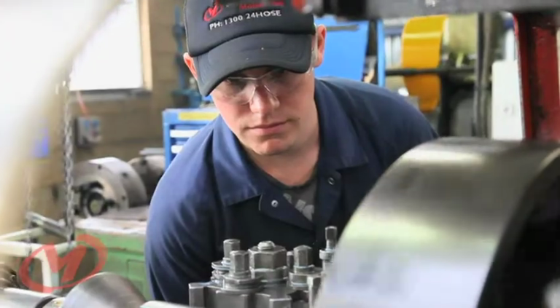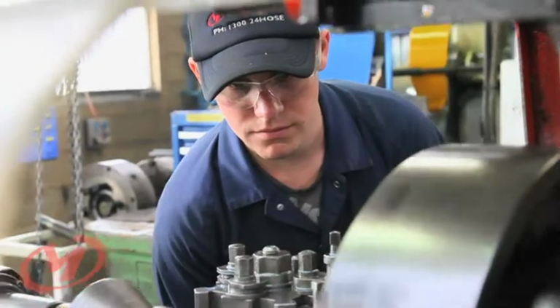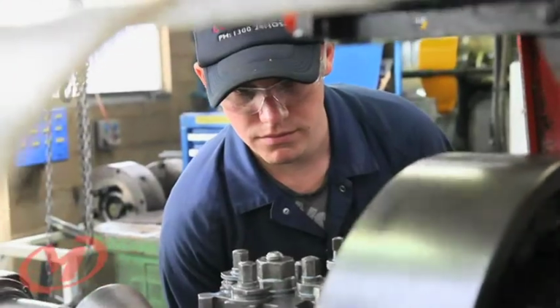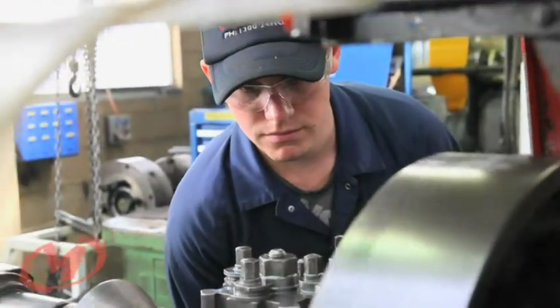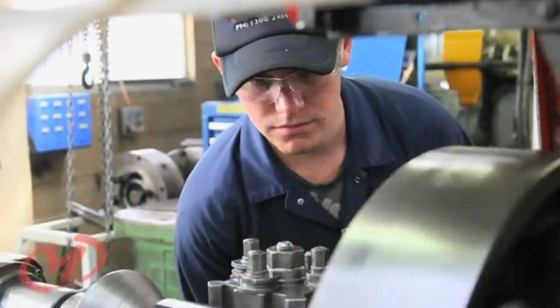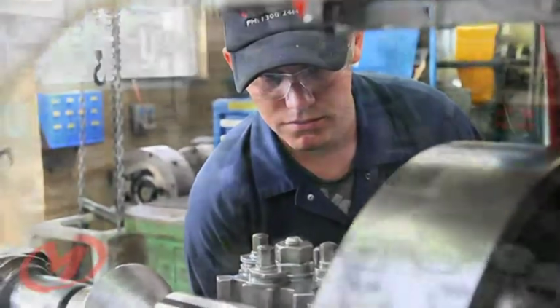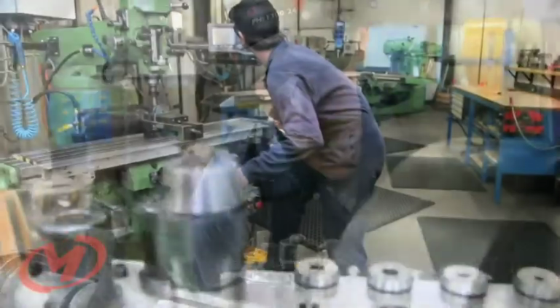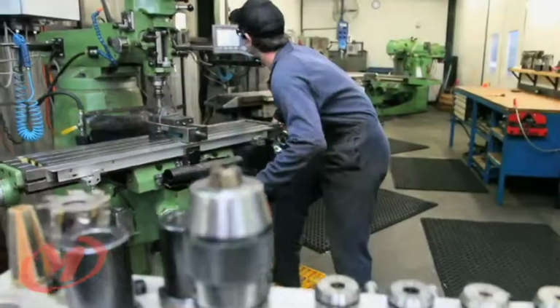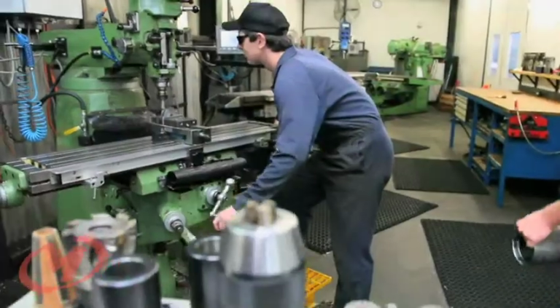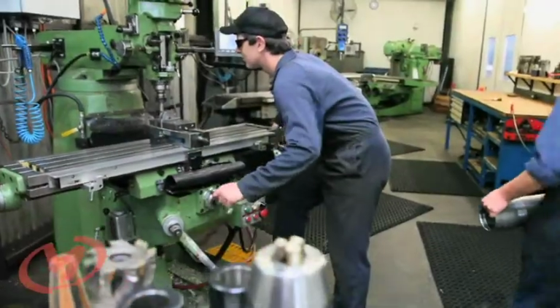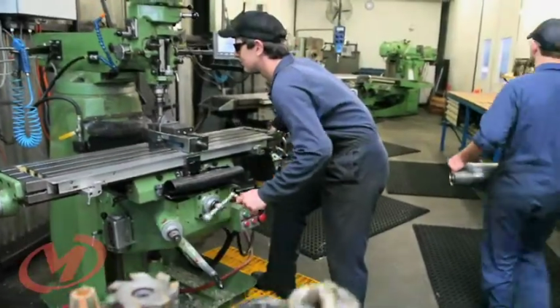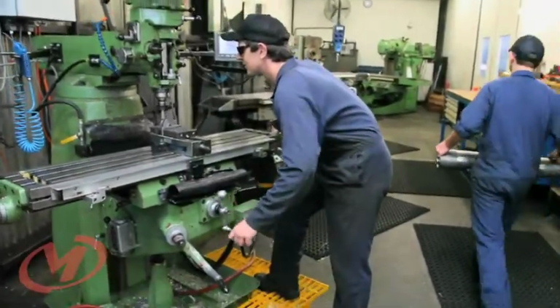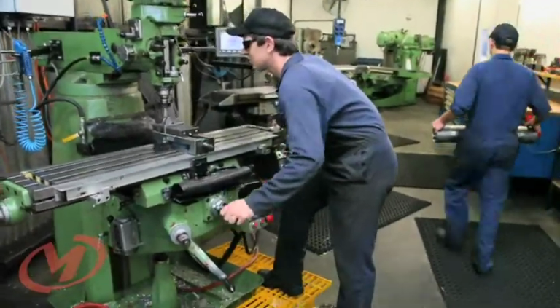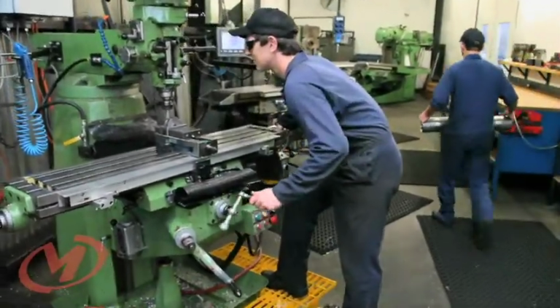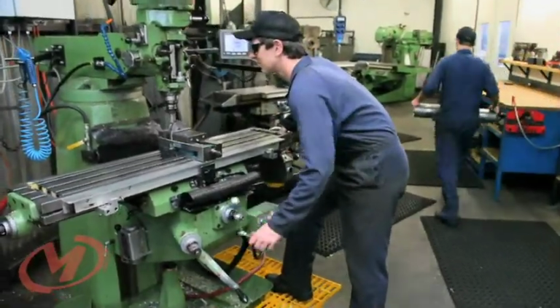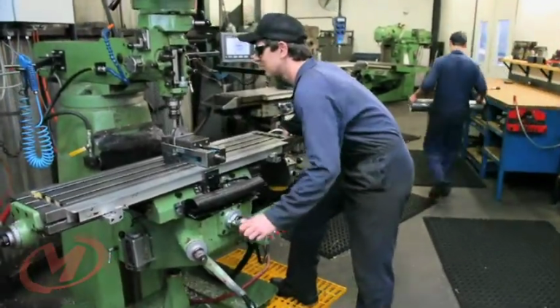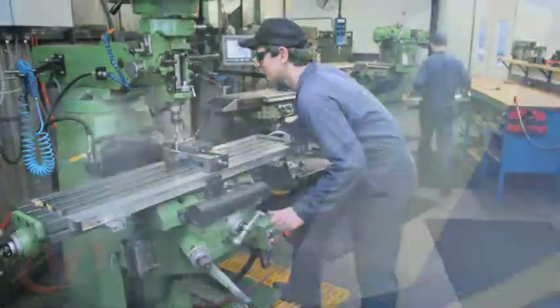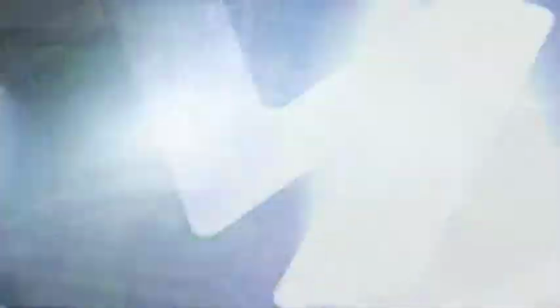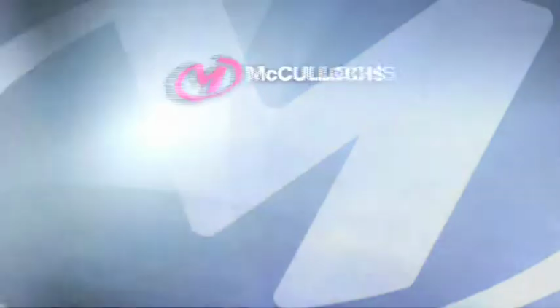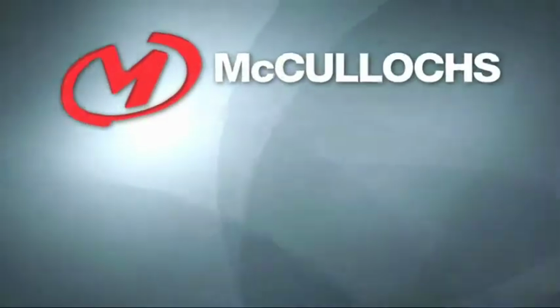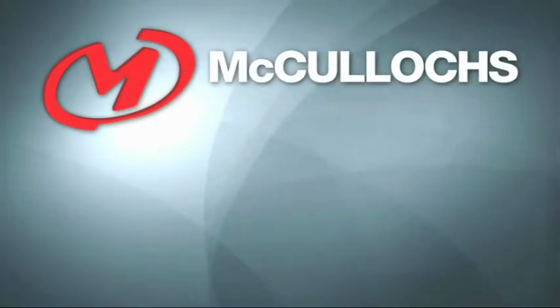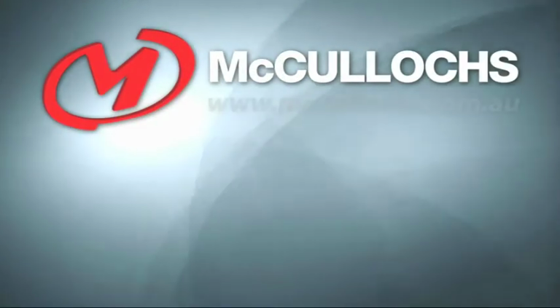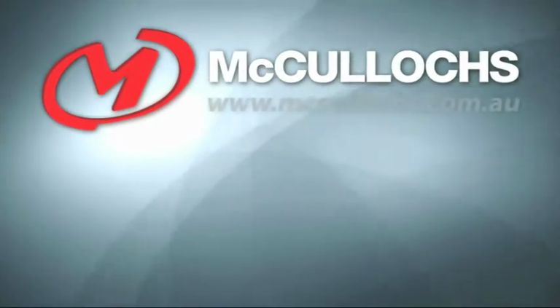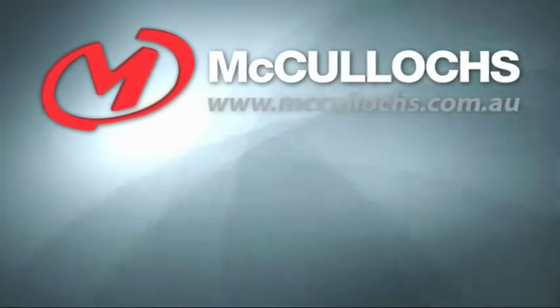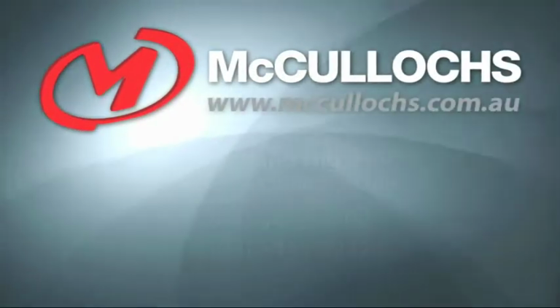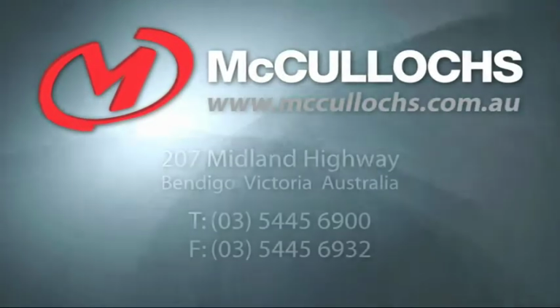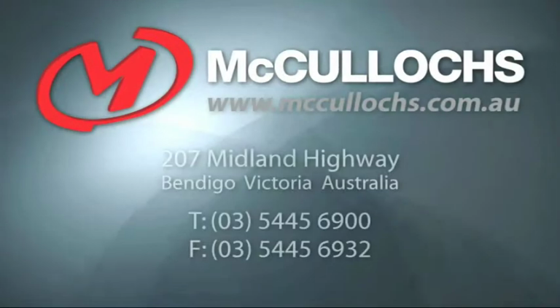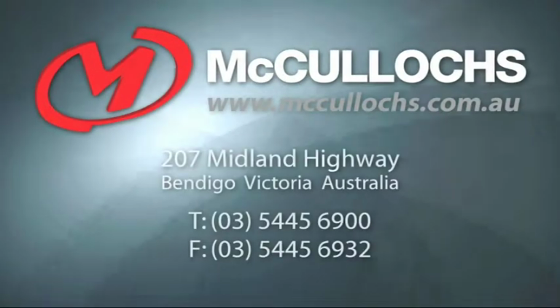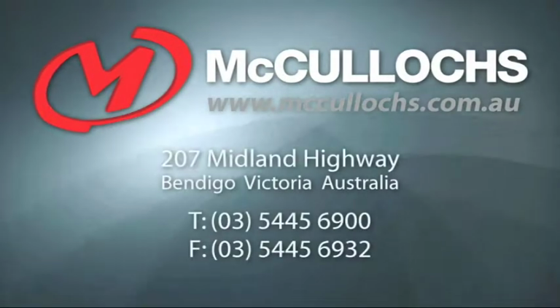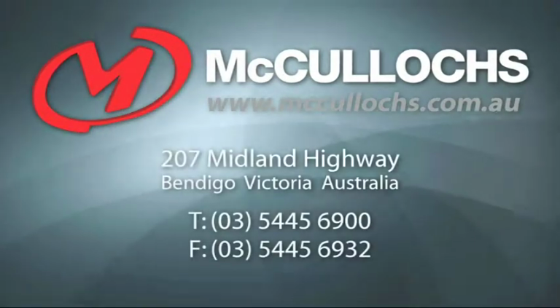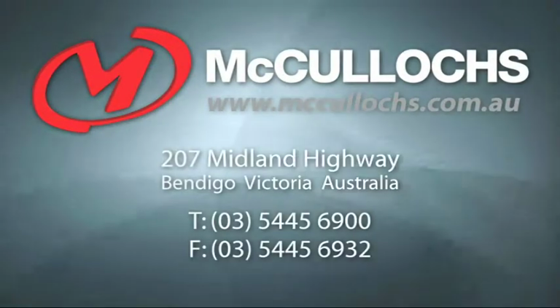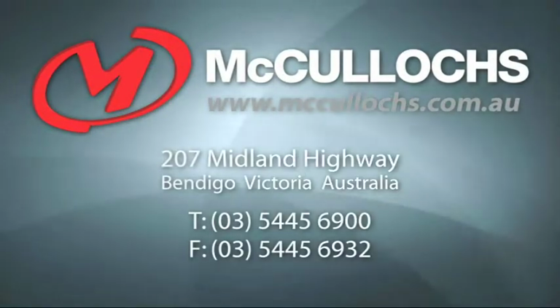If you want innovative solutions with quality and flexibility built in, then take advantage of McCullochs Hydraulic Engineering Solutions.